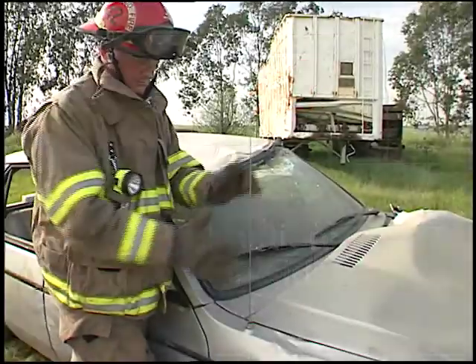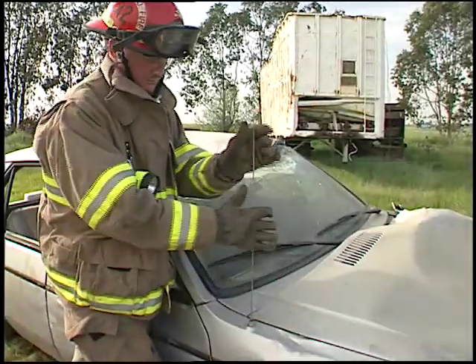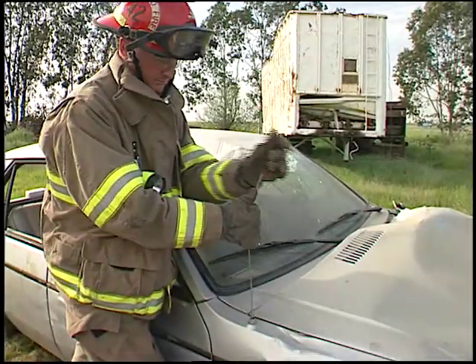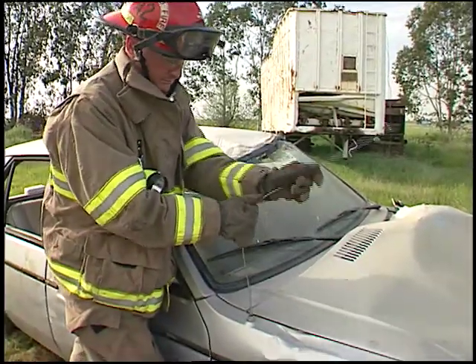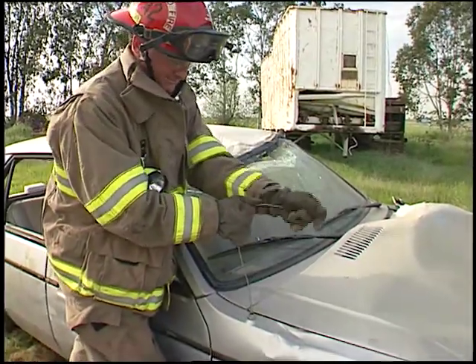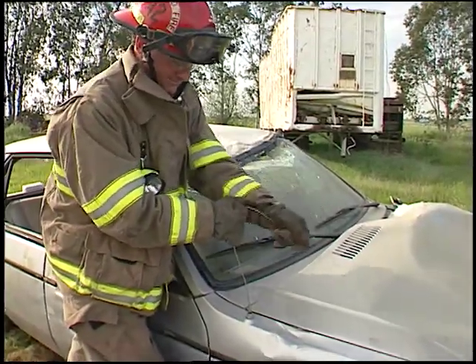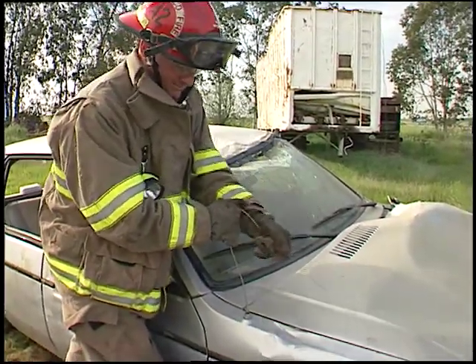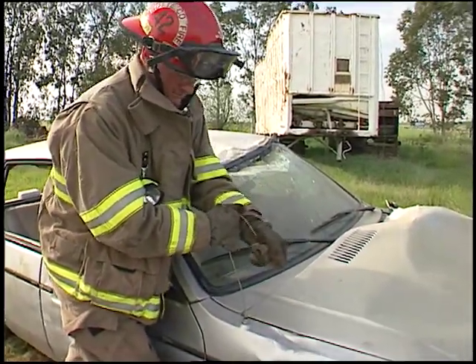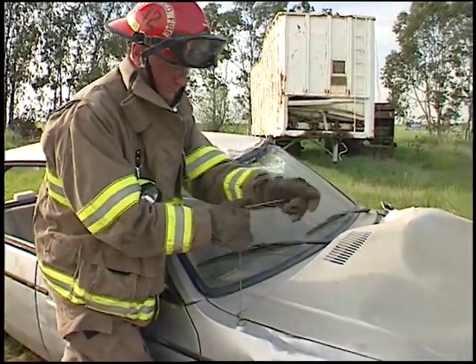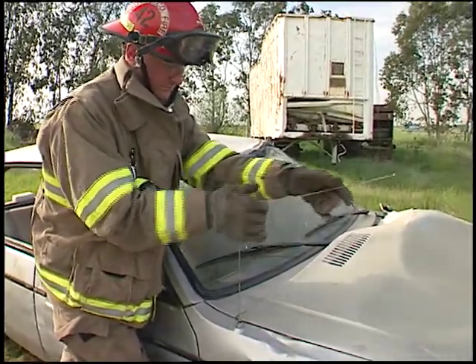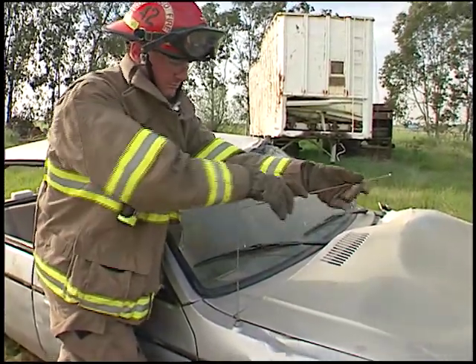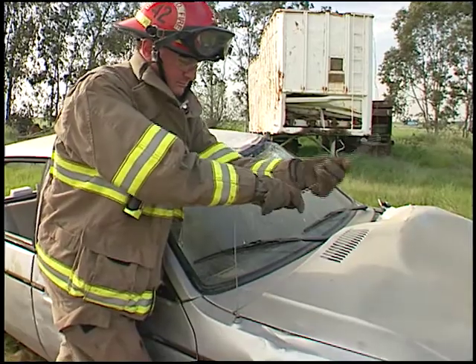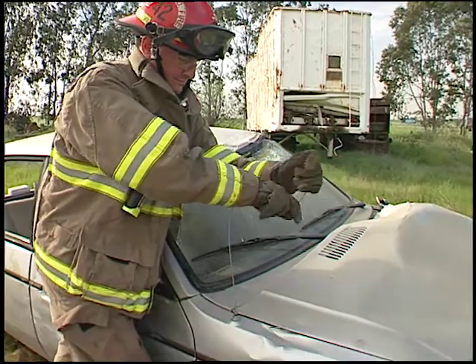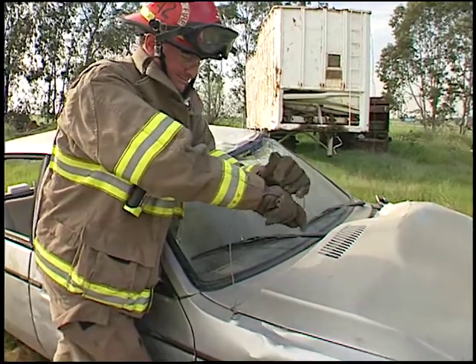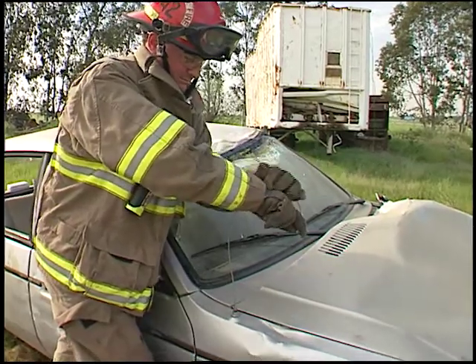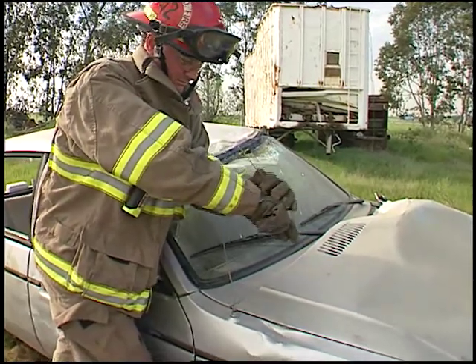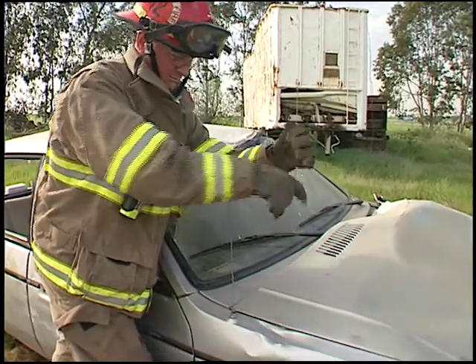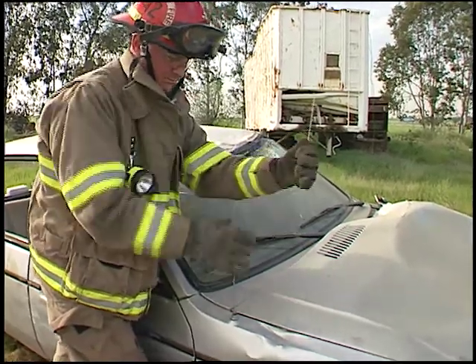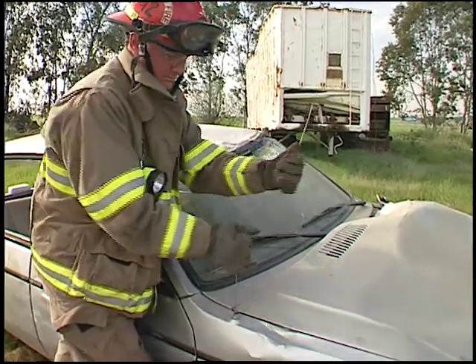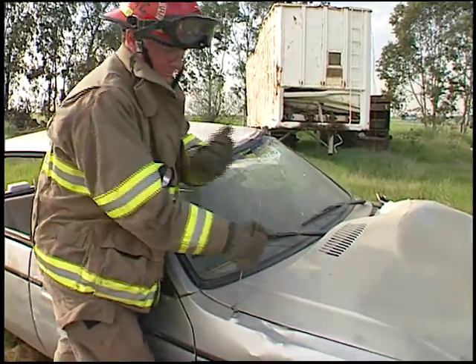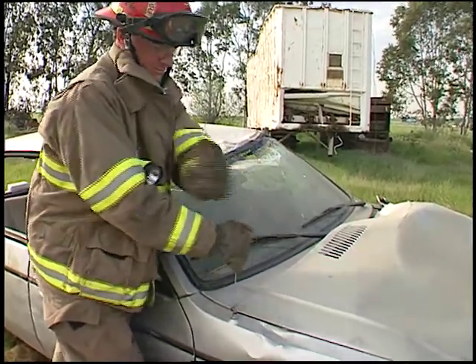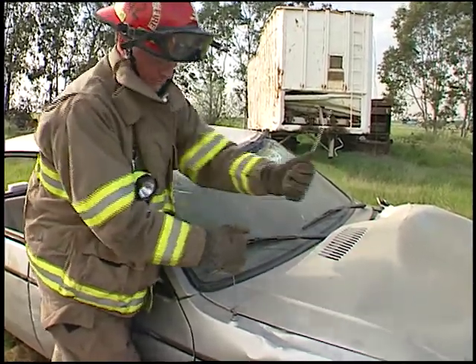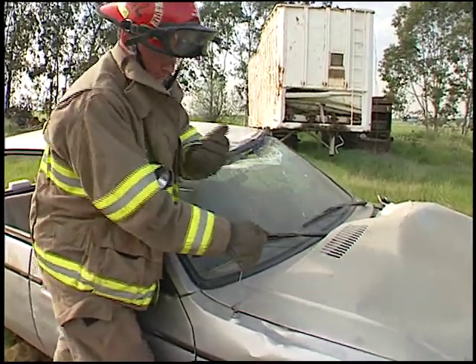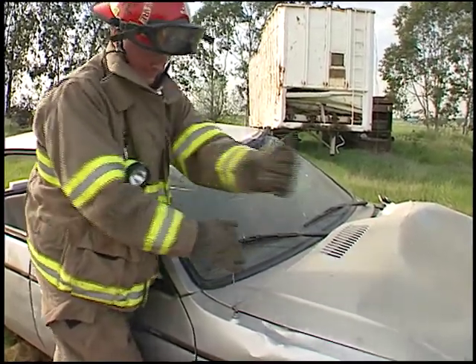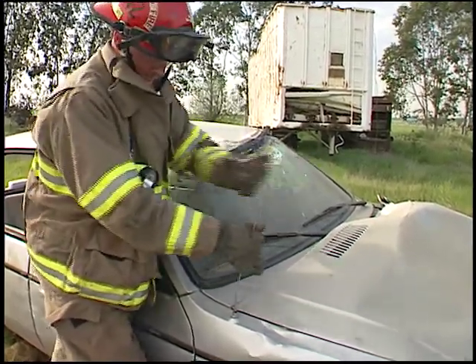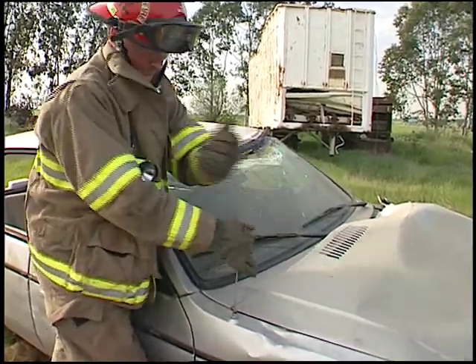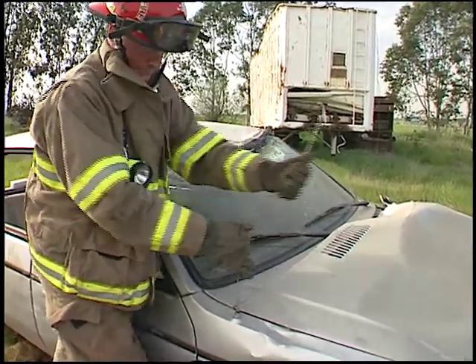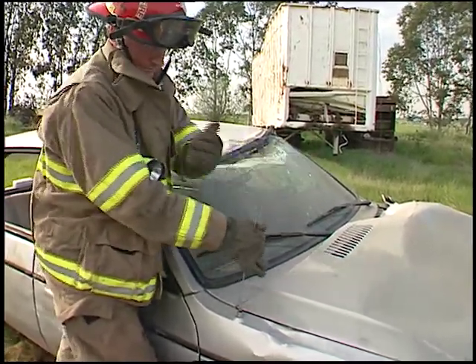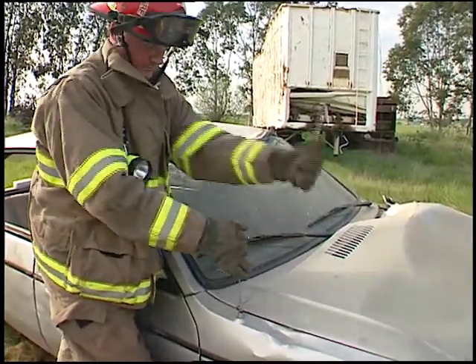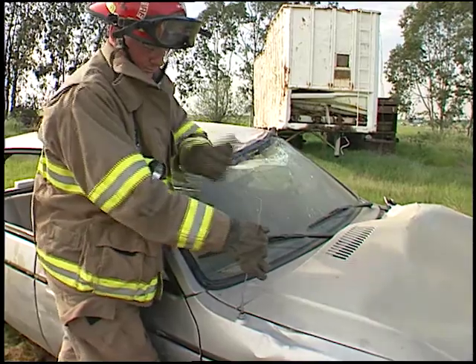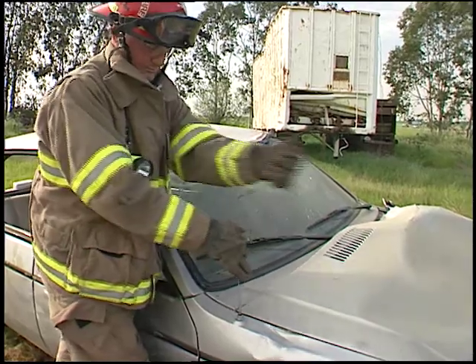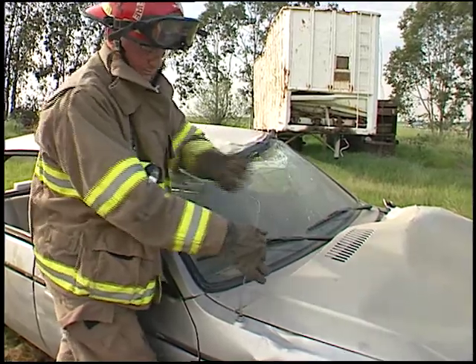Most new cars have non-collapsing antennas screwed into a mount. These antennas are an extreme eye threat and should be removed before commencing stabilization.